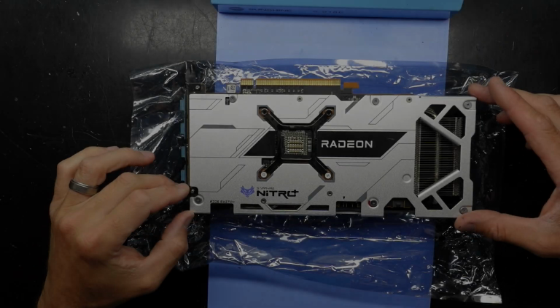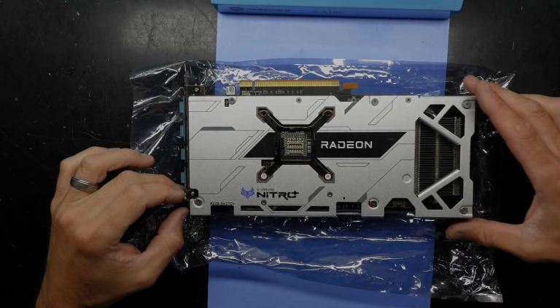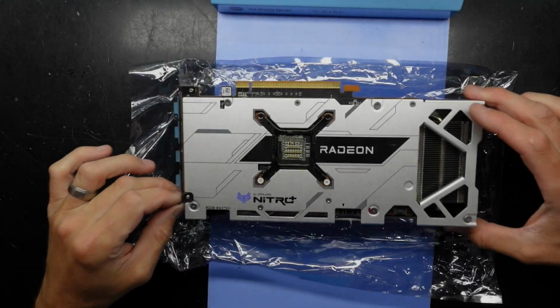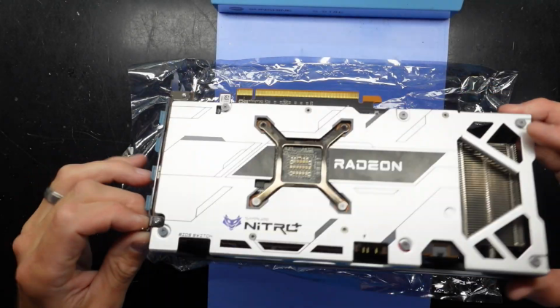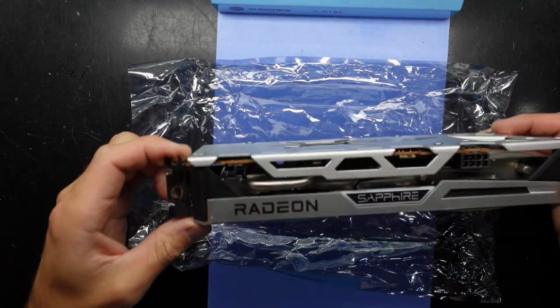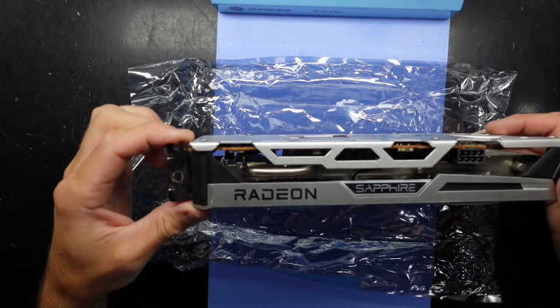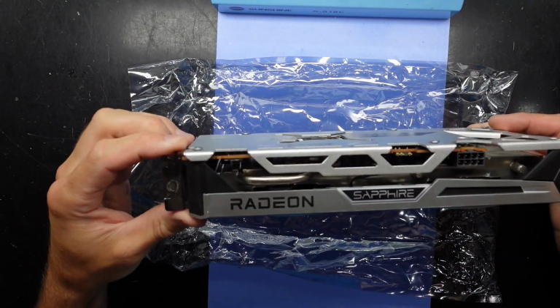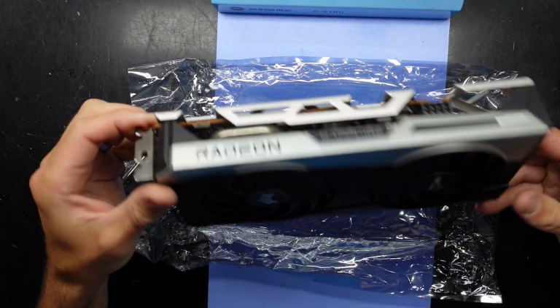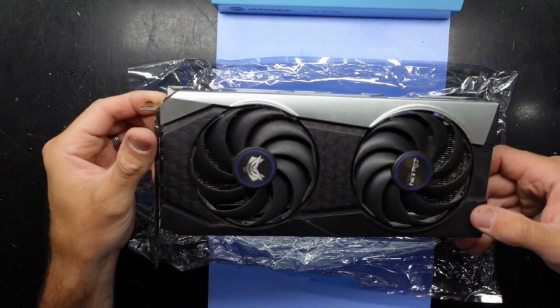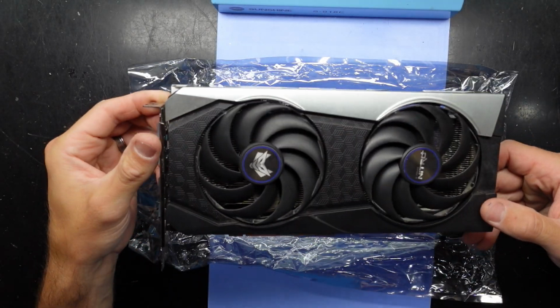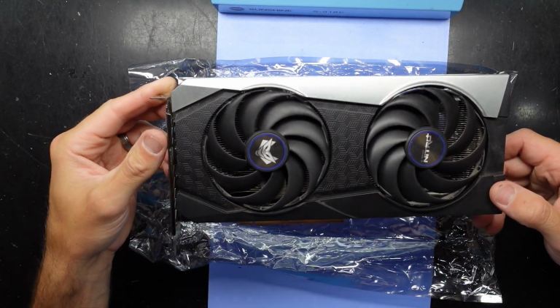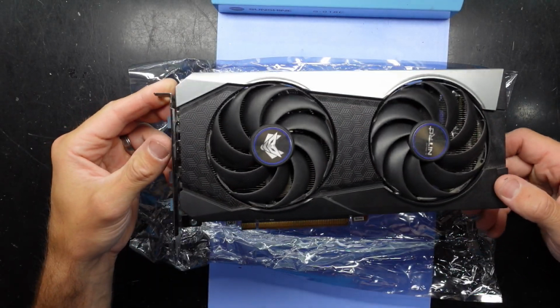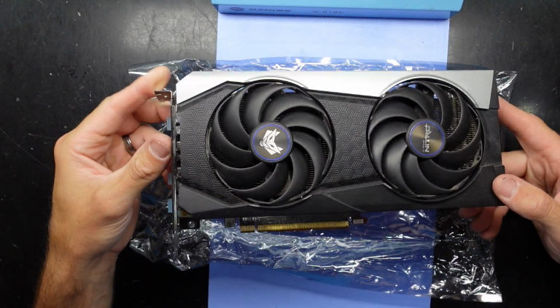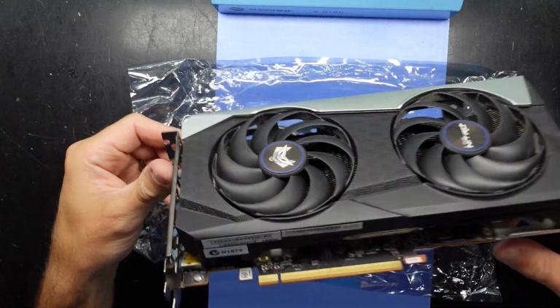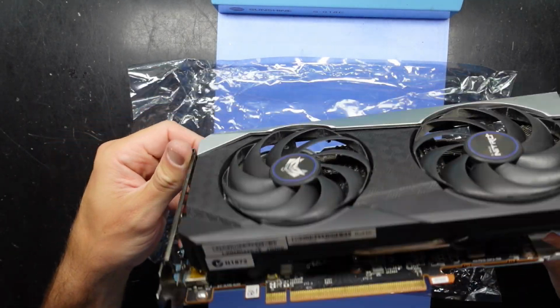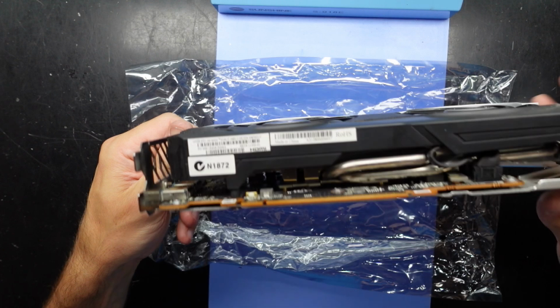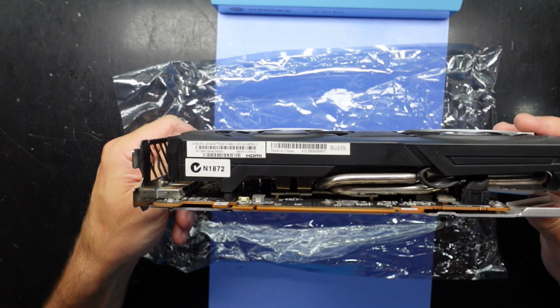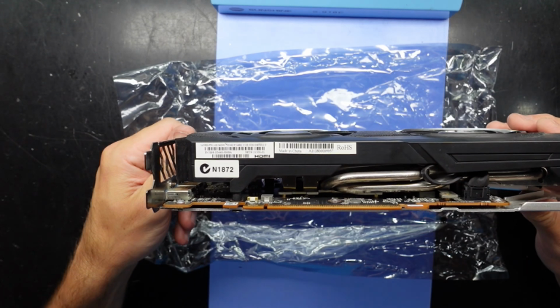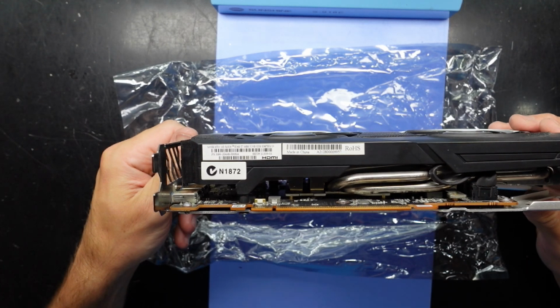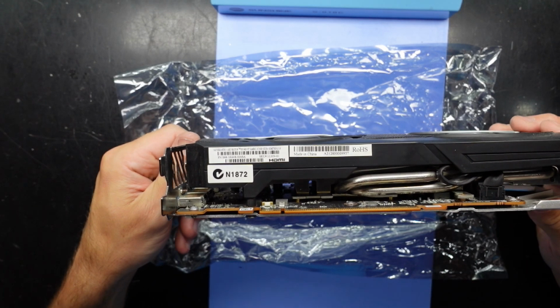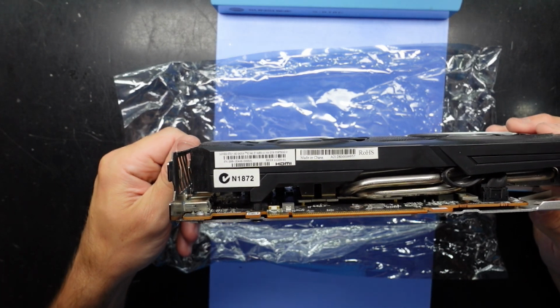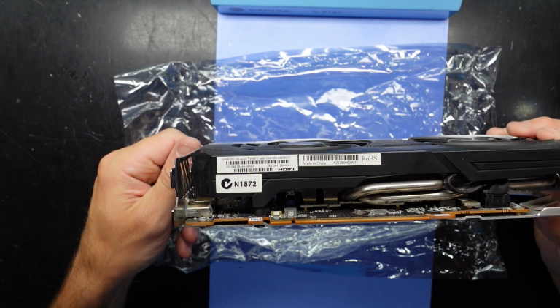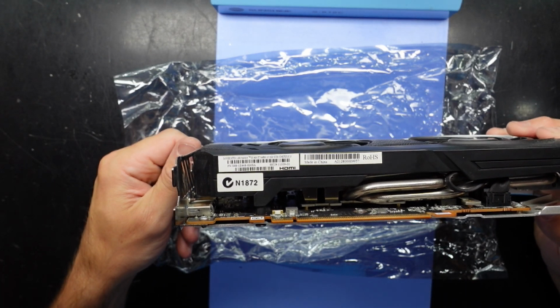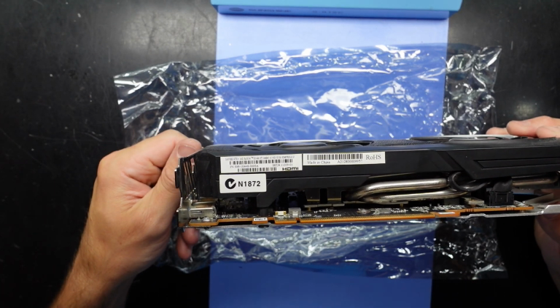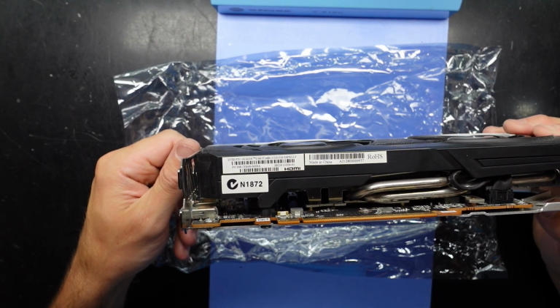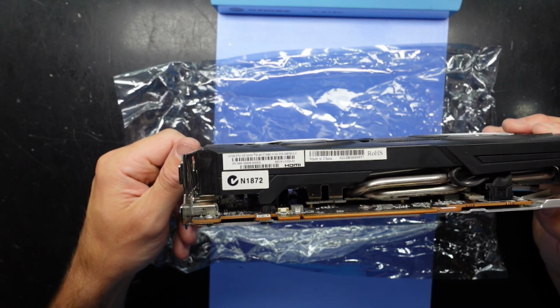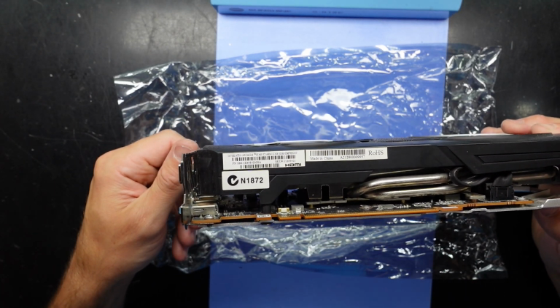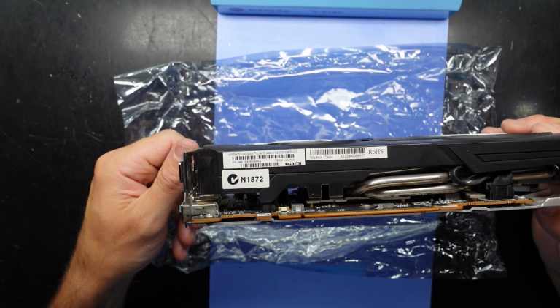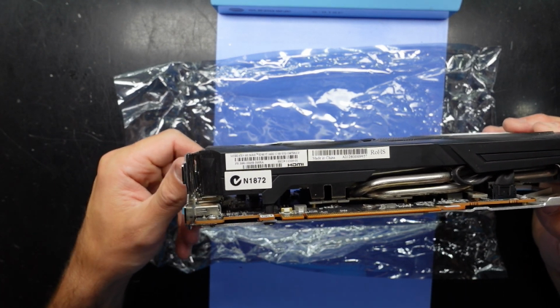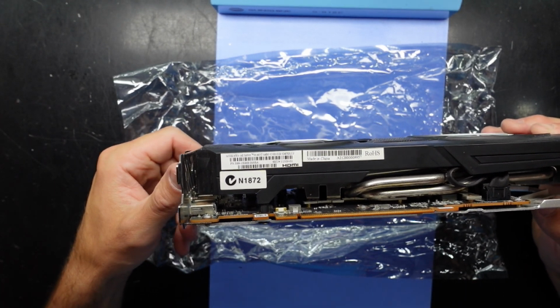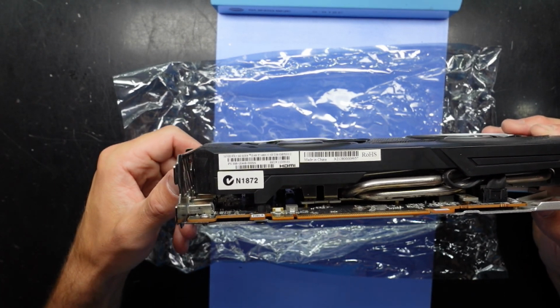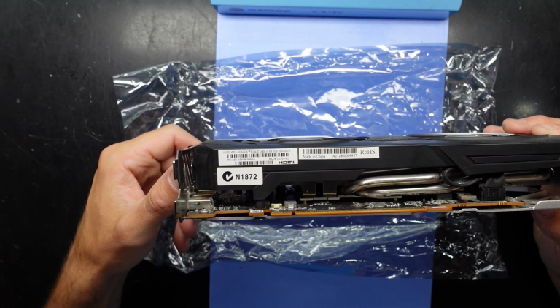G'day! In today's video I'm replacing the thermal paste on a Sapphire Nitro Plus RX 6700 XT.